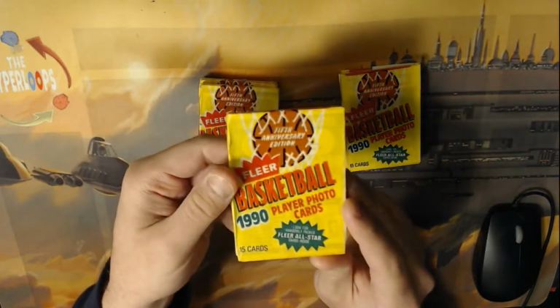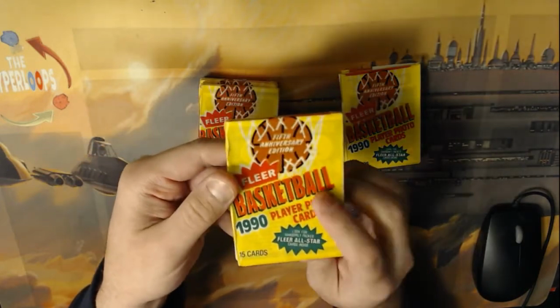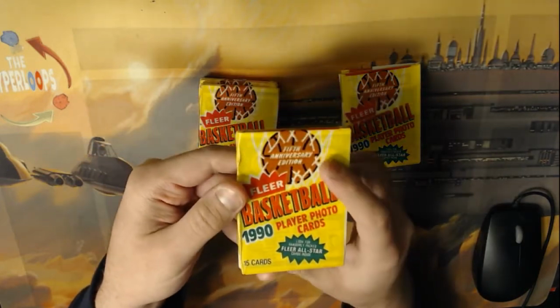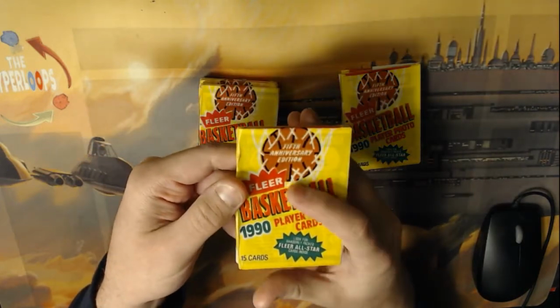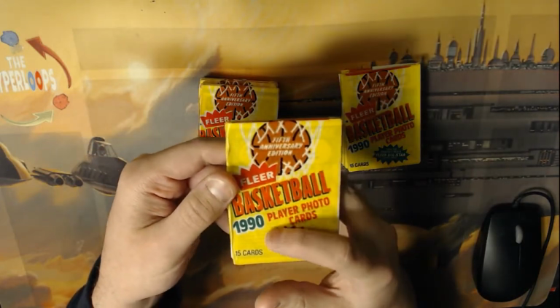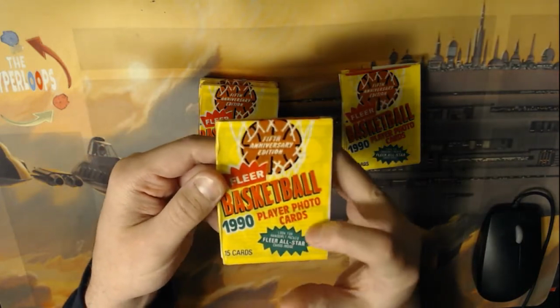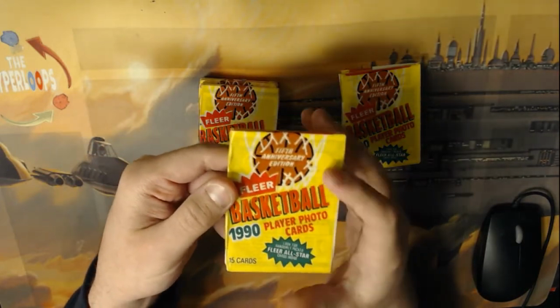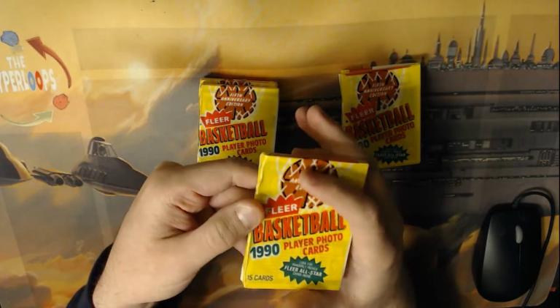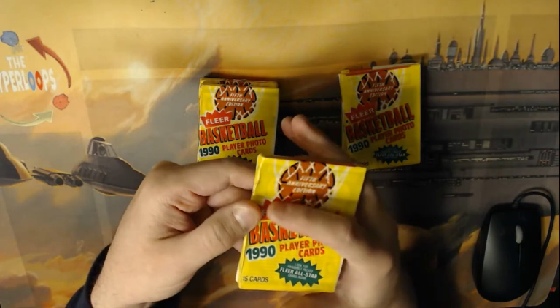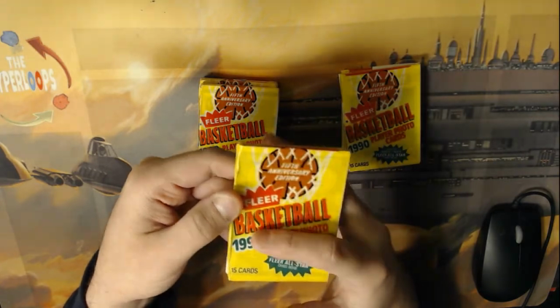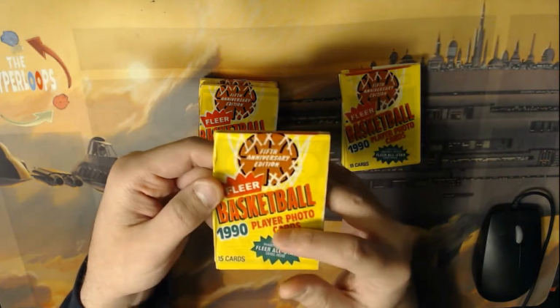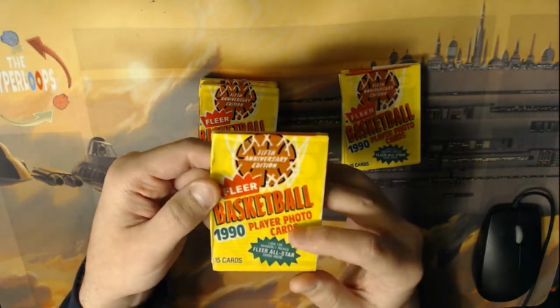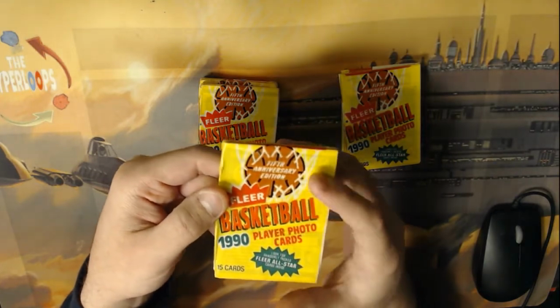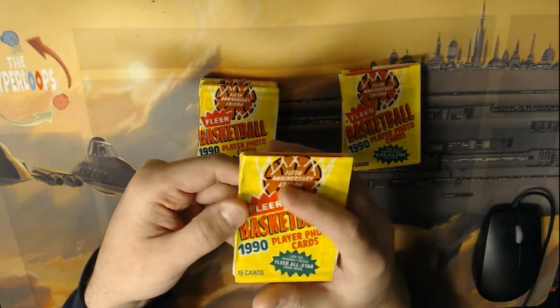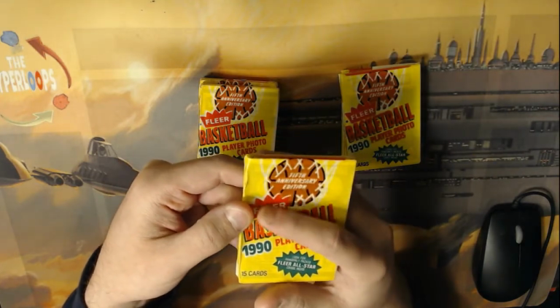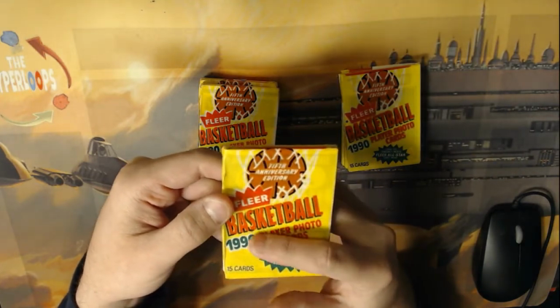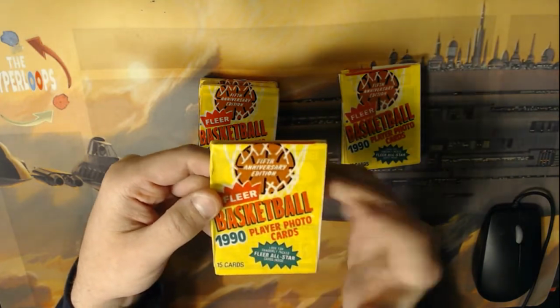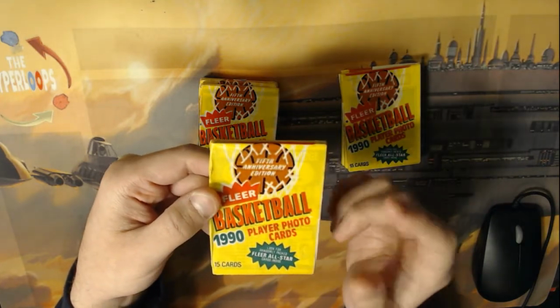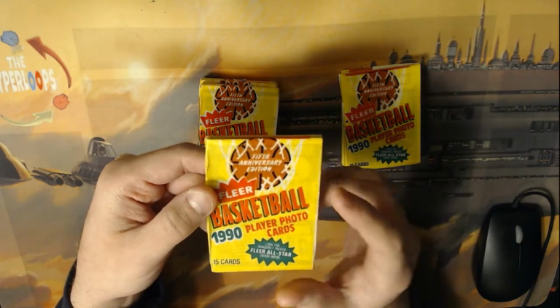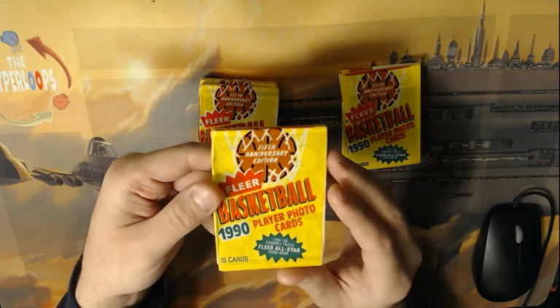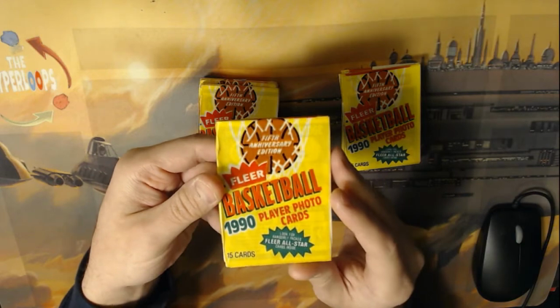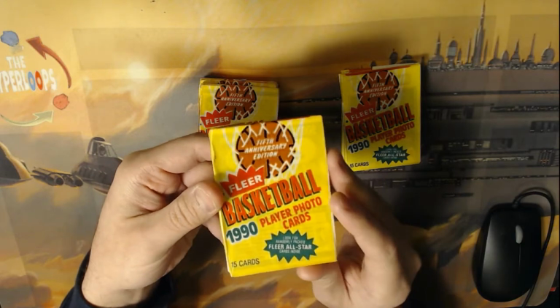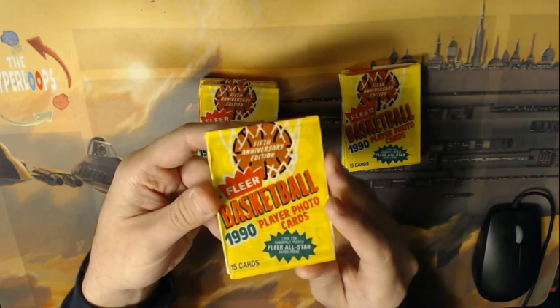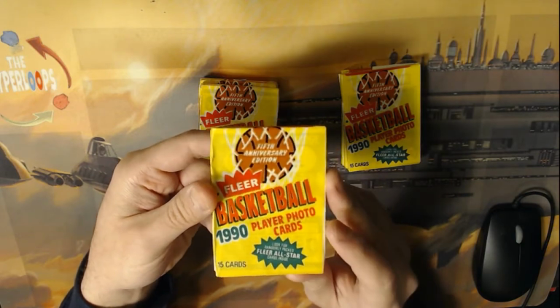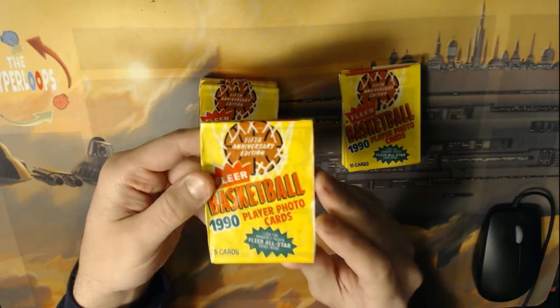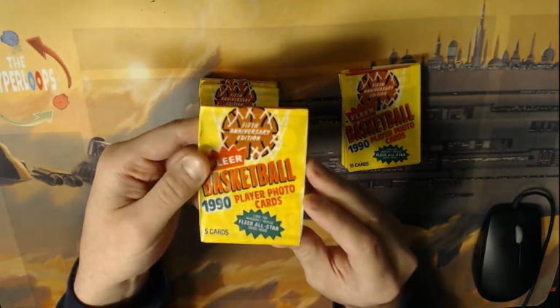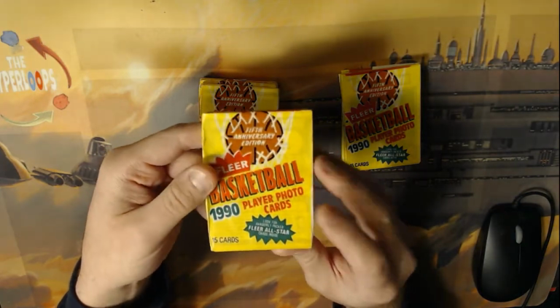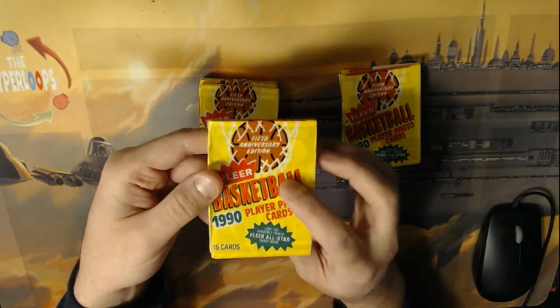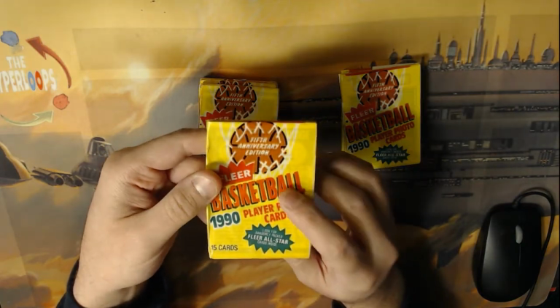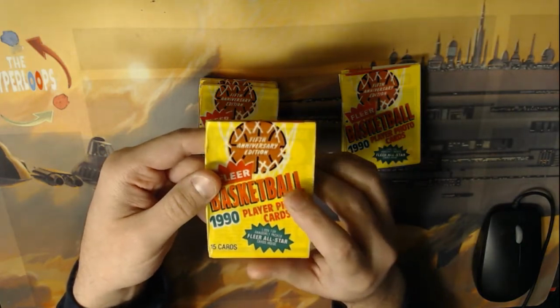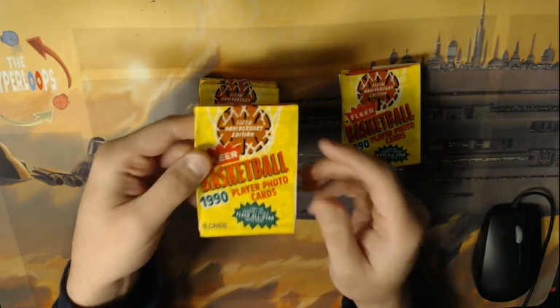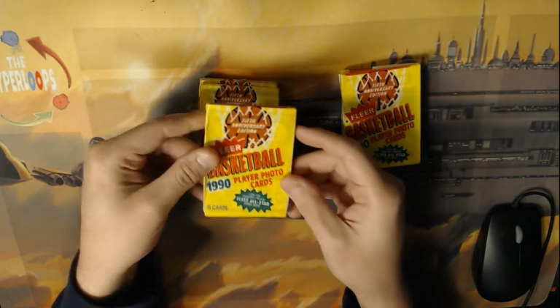So that's the first major tip: you're going to see the back of the card if they messed up. This is a pretty bad job — whoever did this did a really horrible job repacking these.